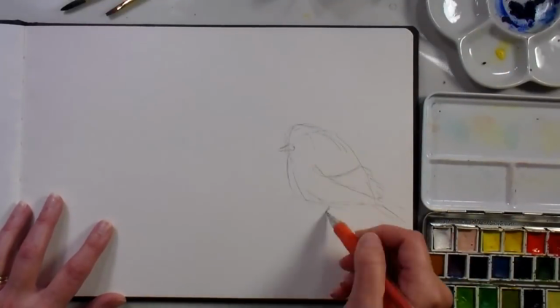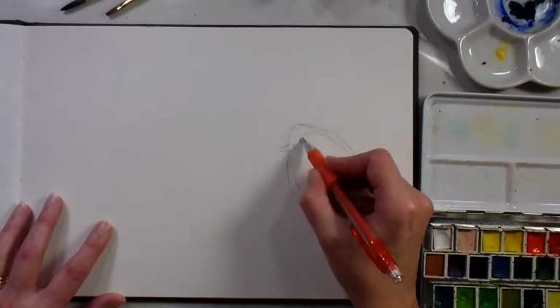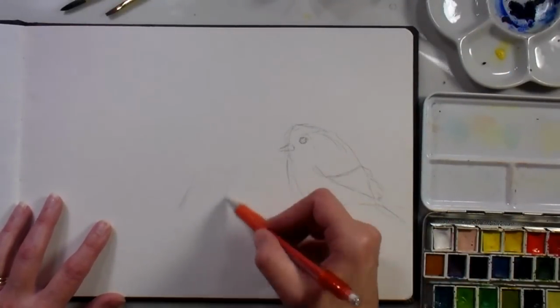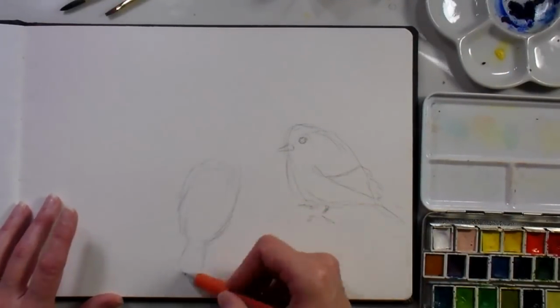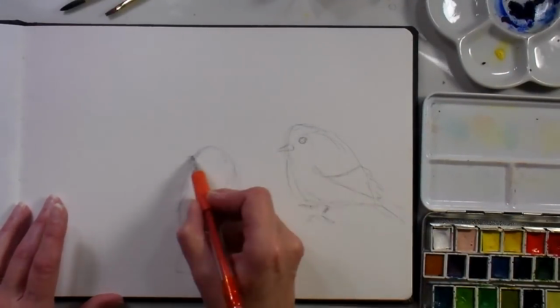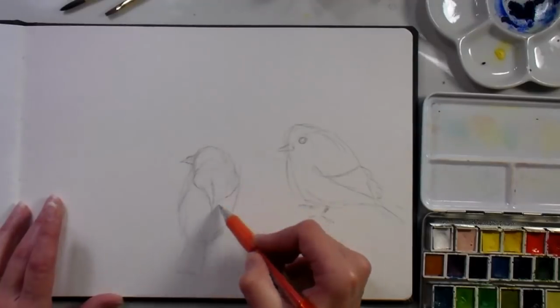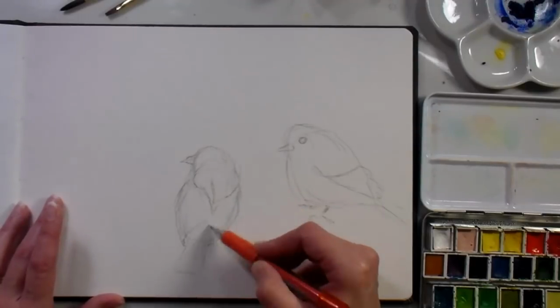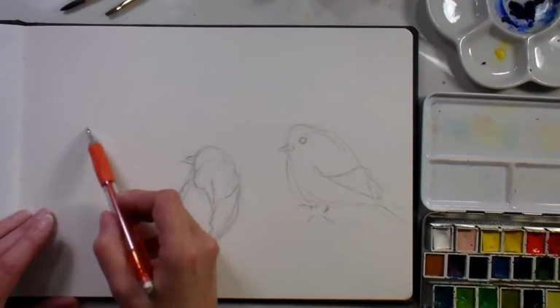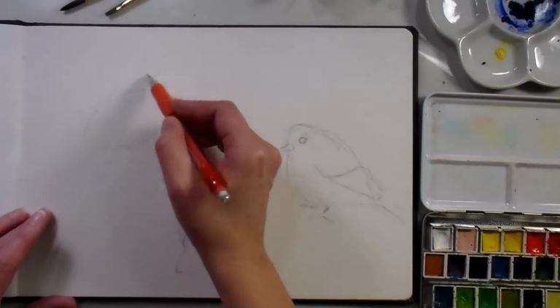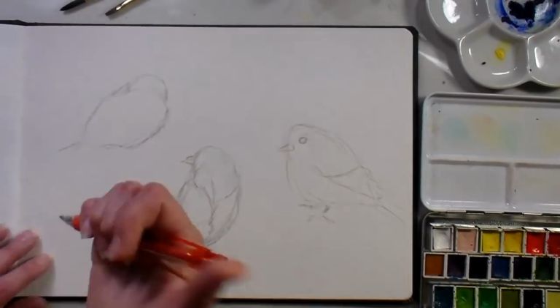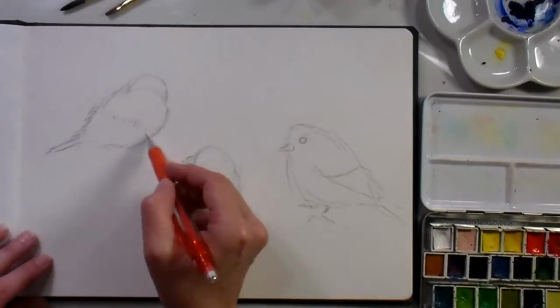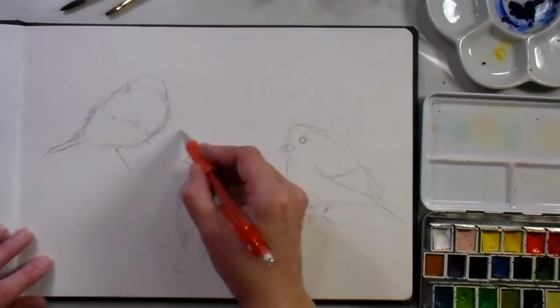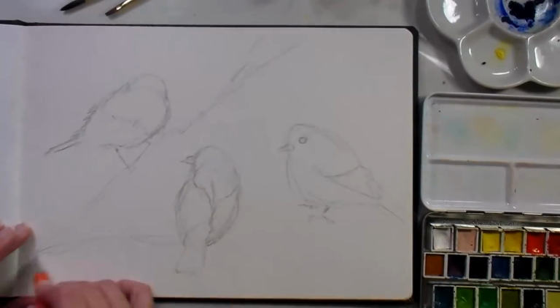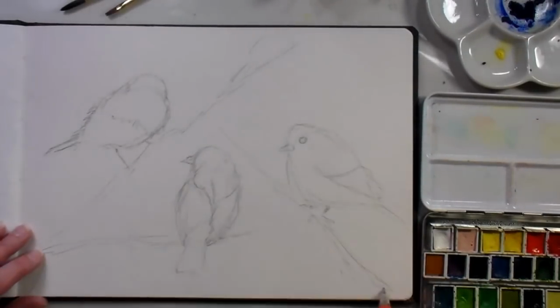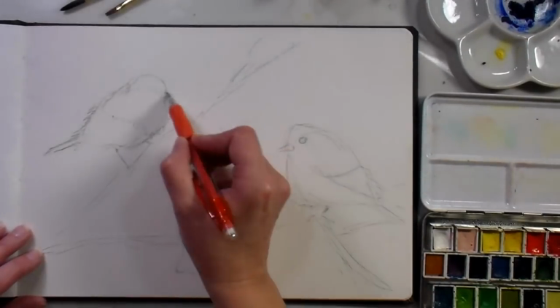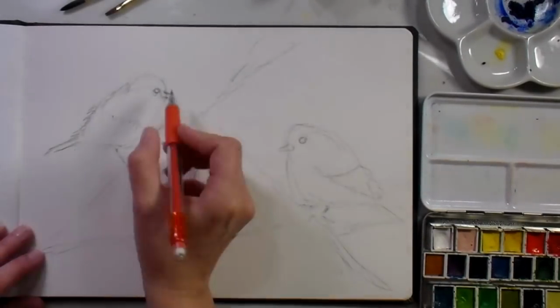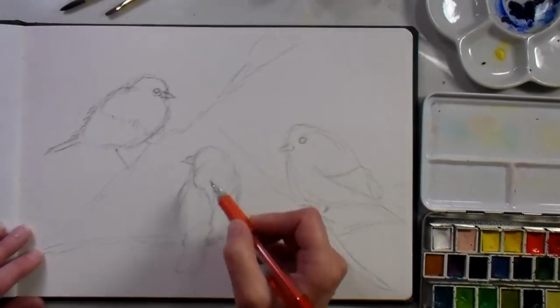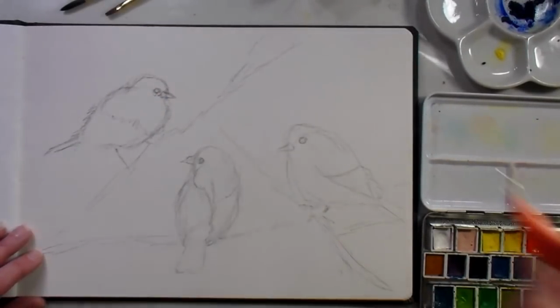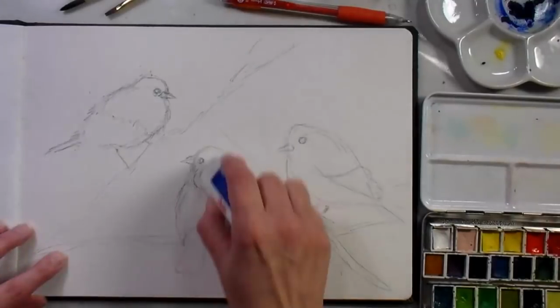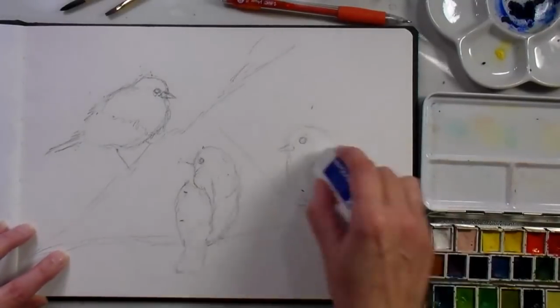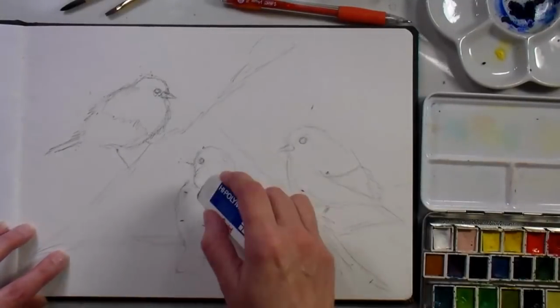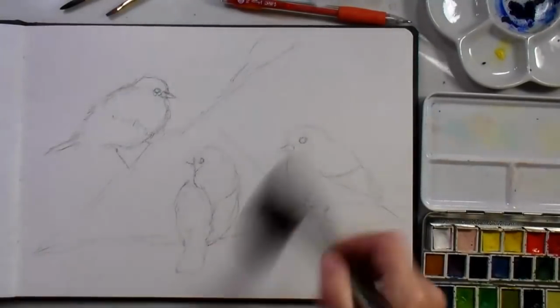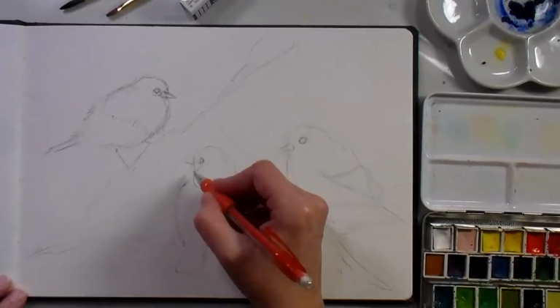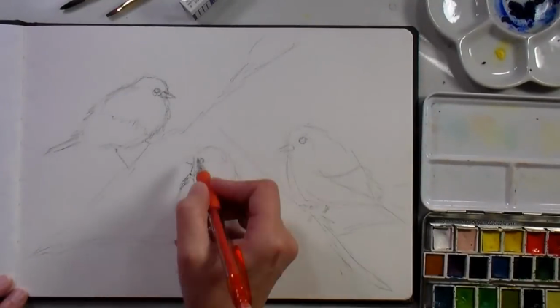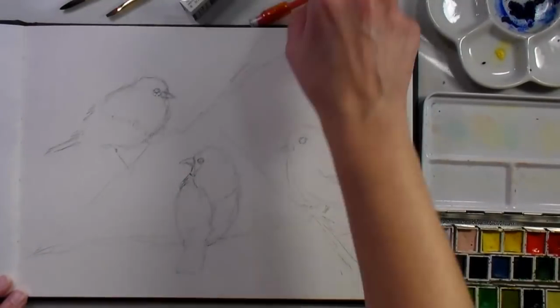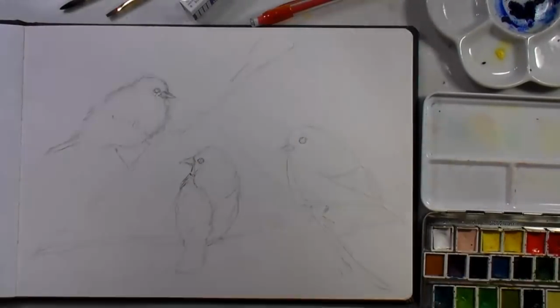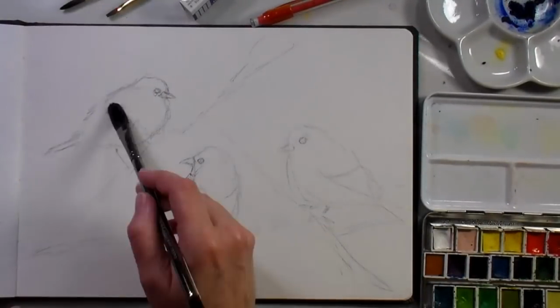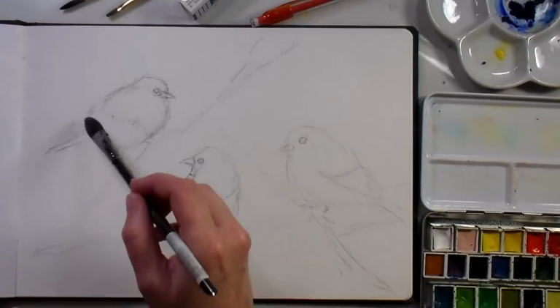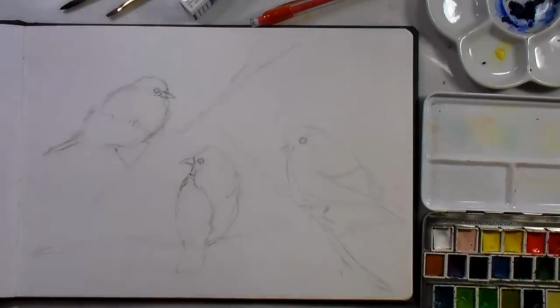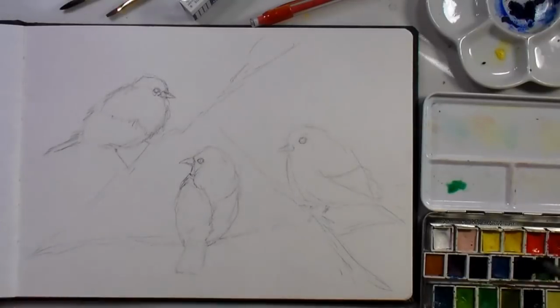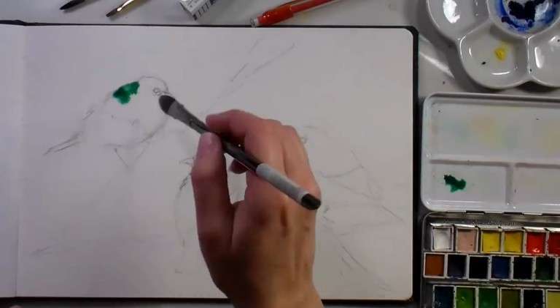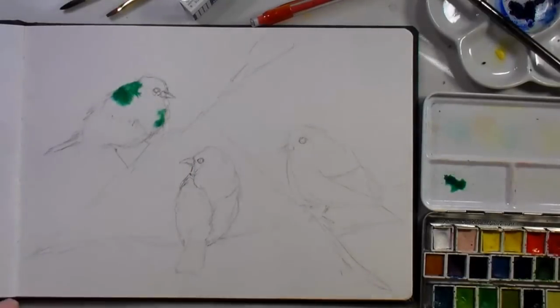I started off with a mechanical pencil on some inexpensive watercolor paper and just sketched the basic shapes of the birds. Then I put in the branches, because it's easier to draw the birds and then connect them to branches than to draw branches and hope your birds end up in the right spot.